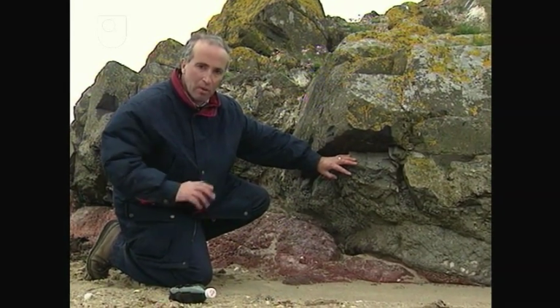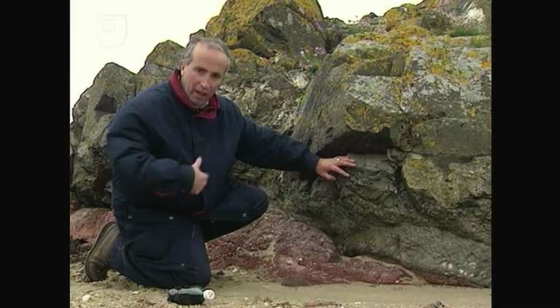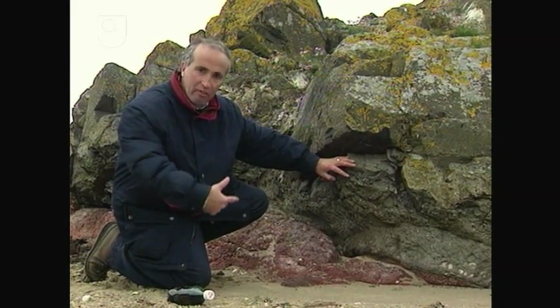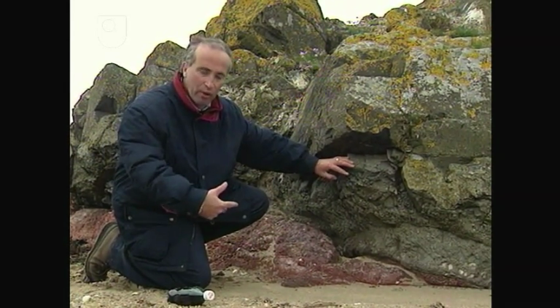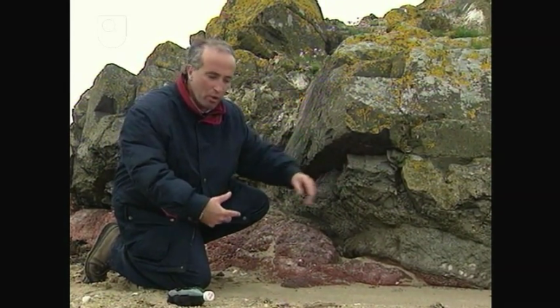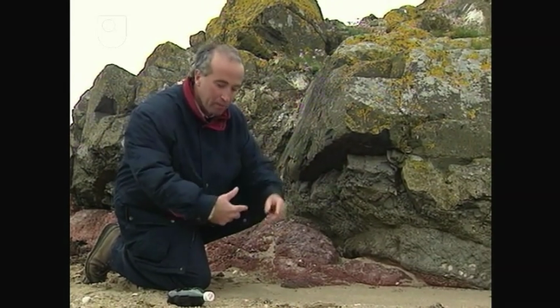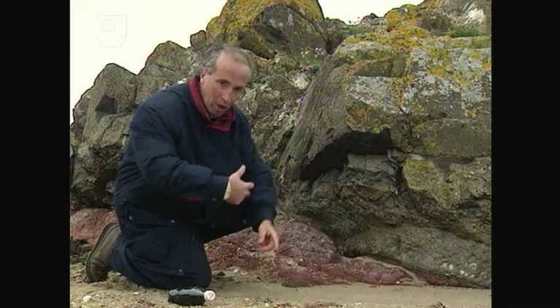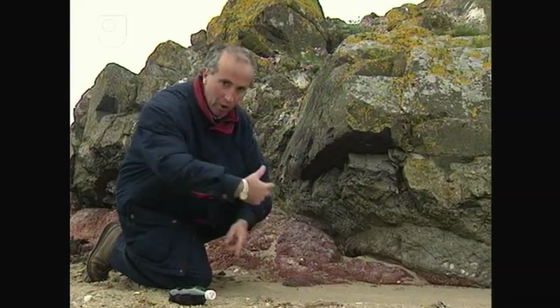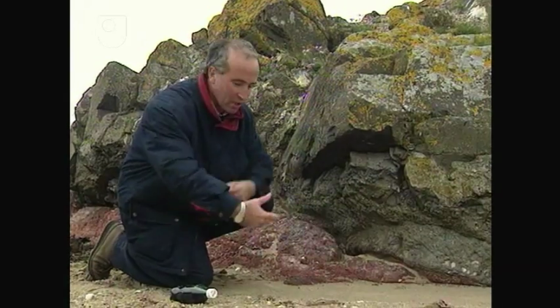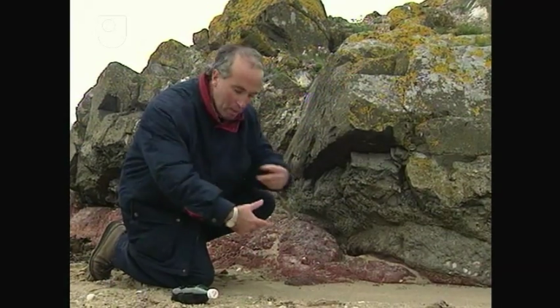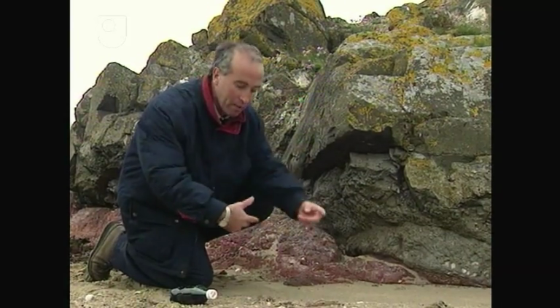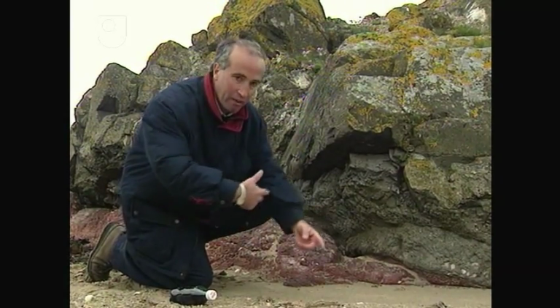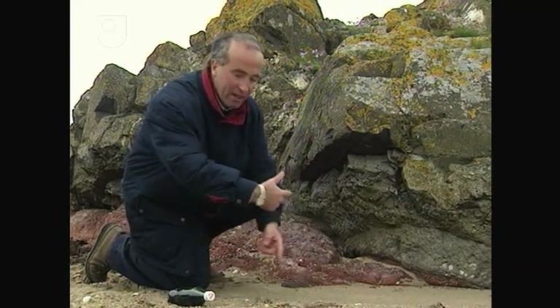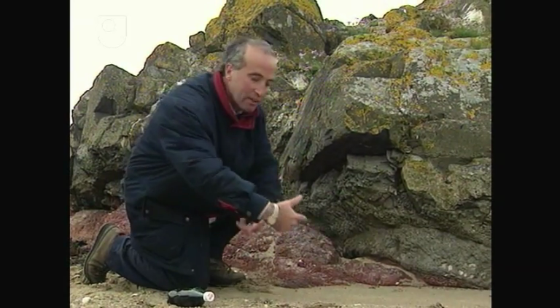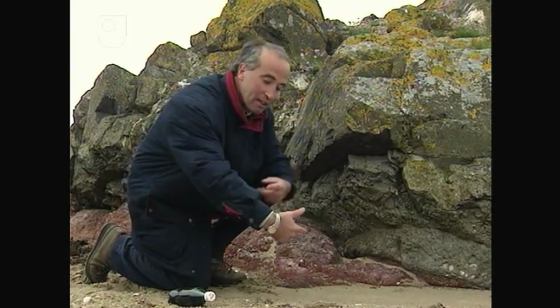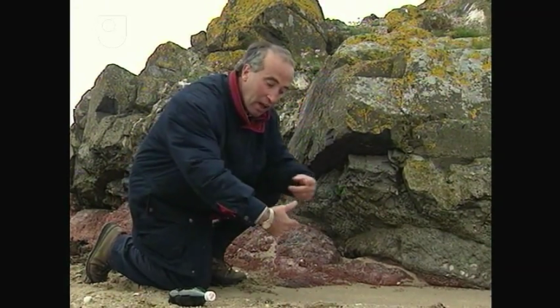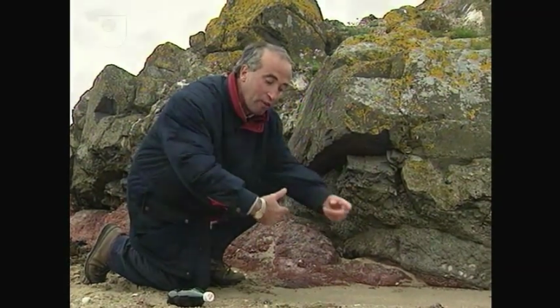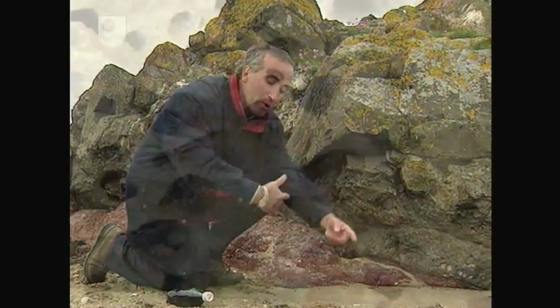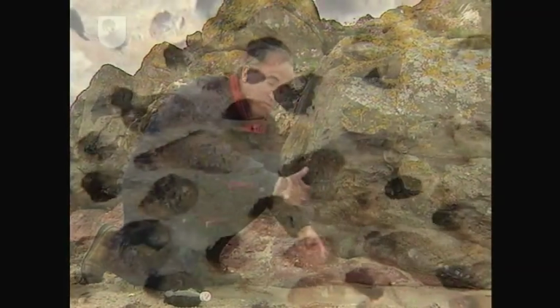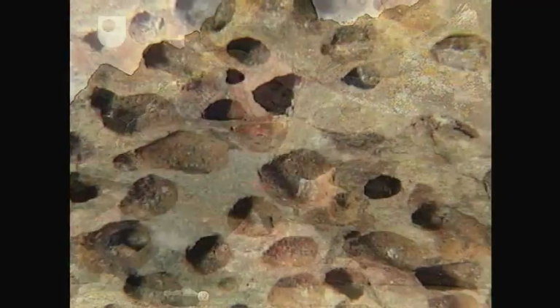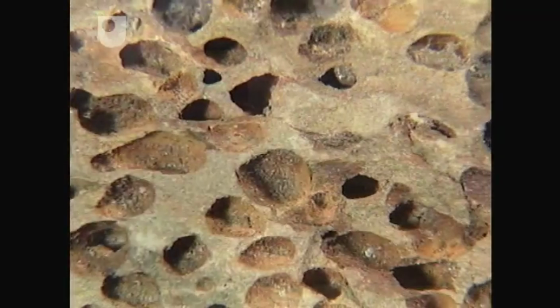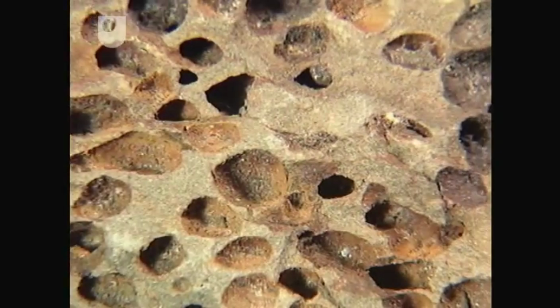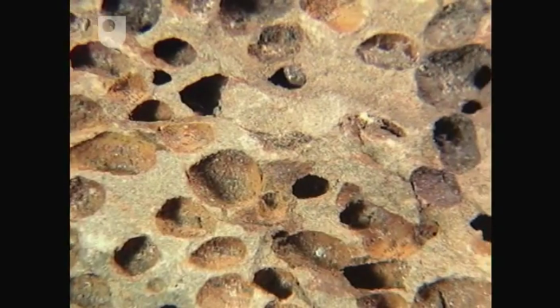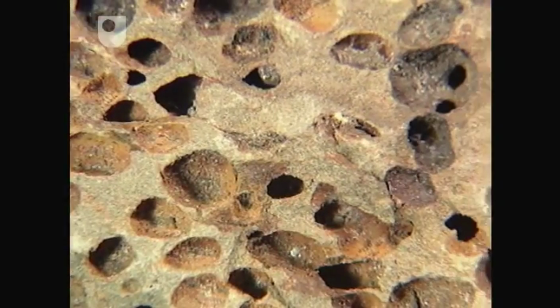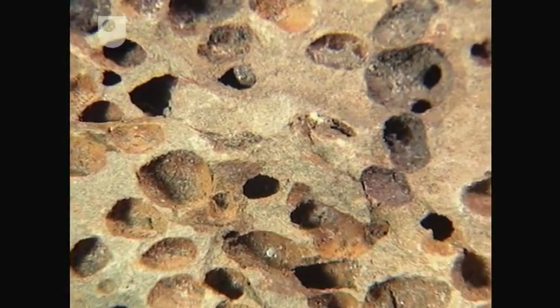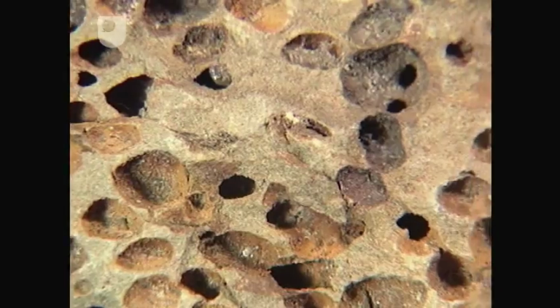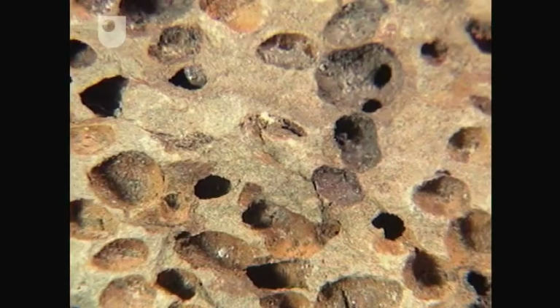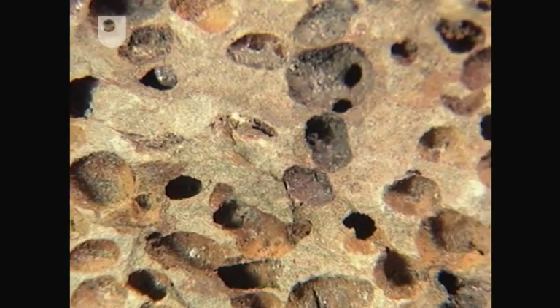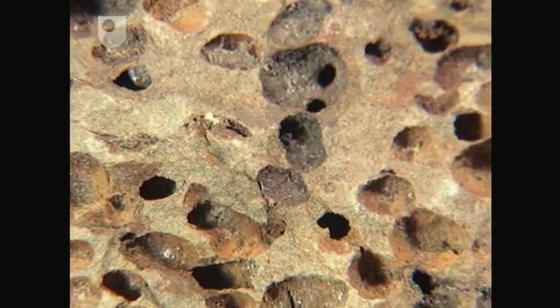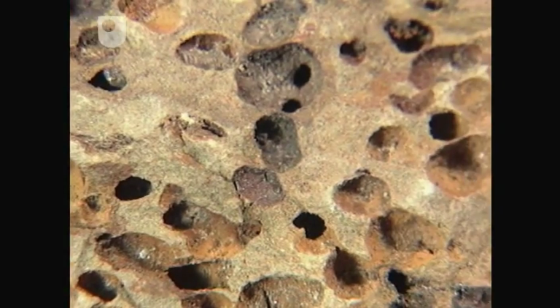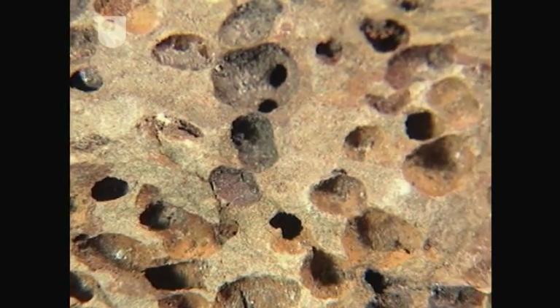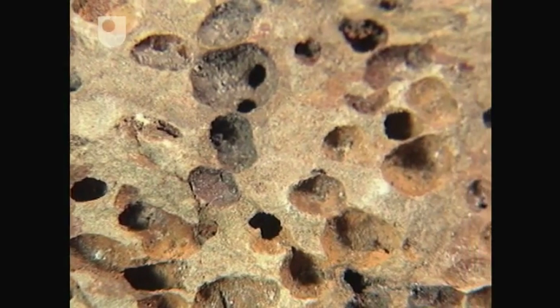But the lava flow is moving, and what you see happening, in effect, is that as the lava flow moves forward, these early formed bubbles get brought down onto the base of the flow.